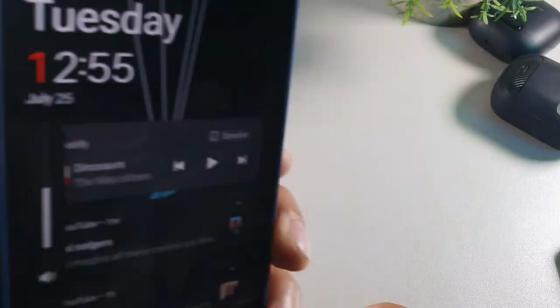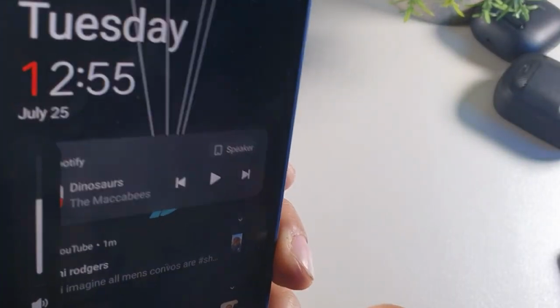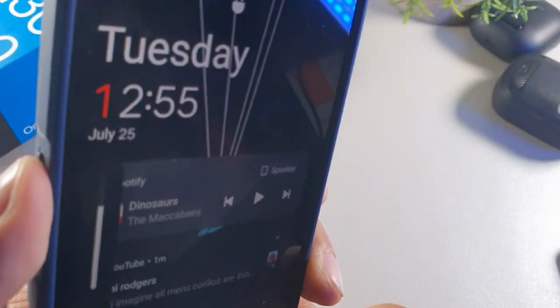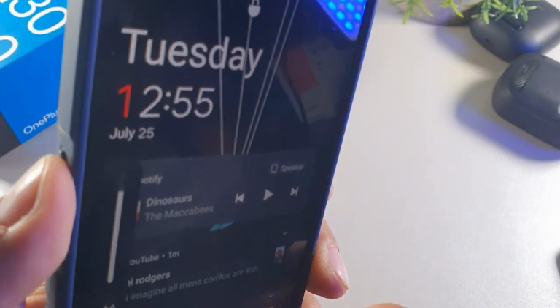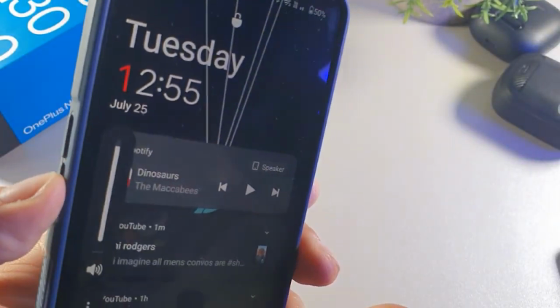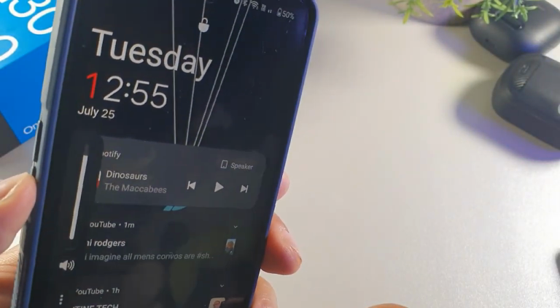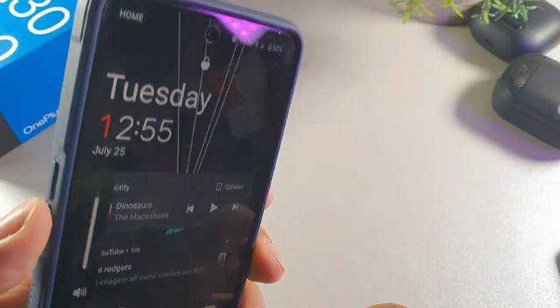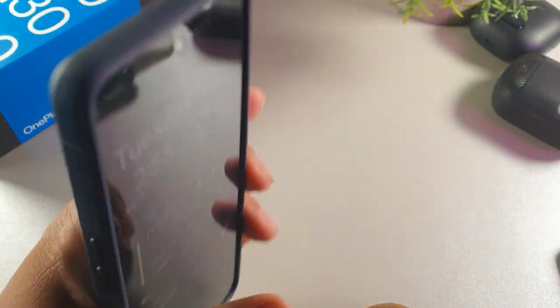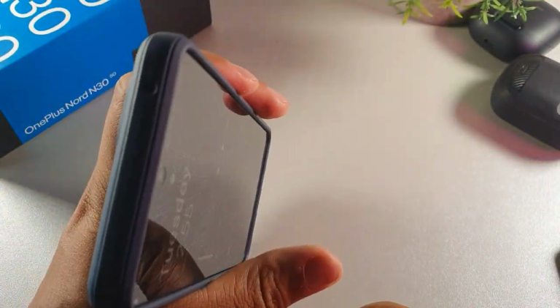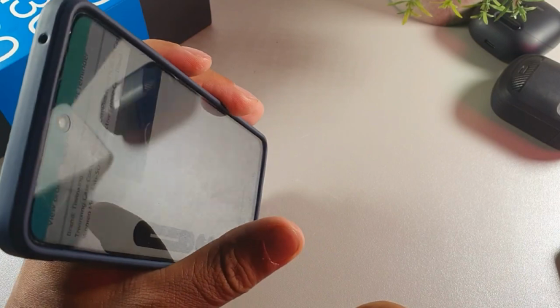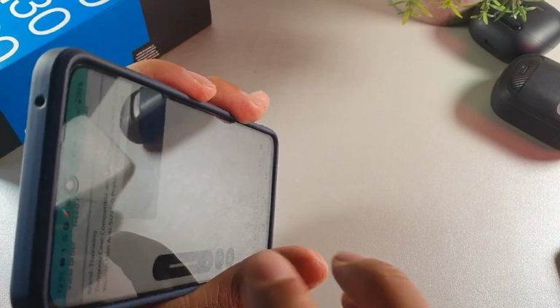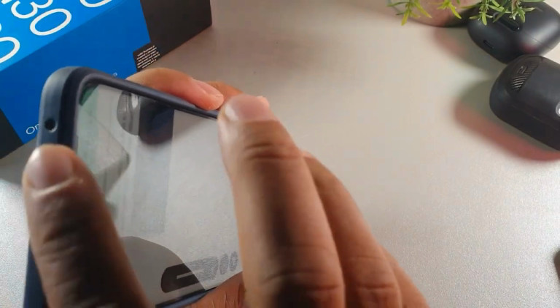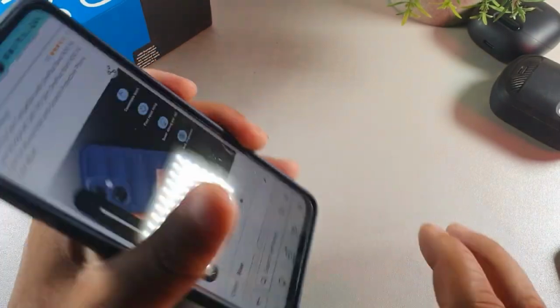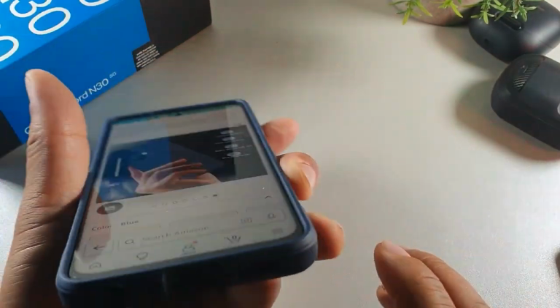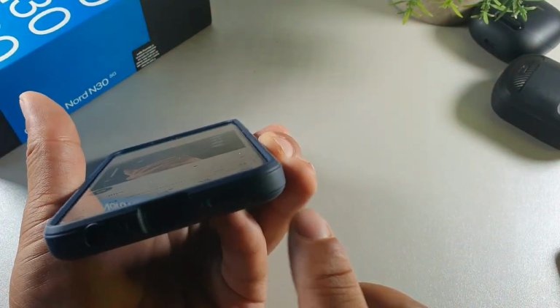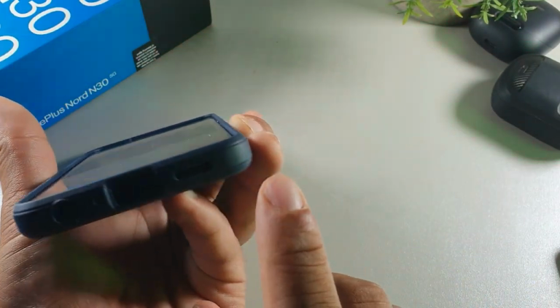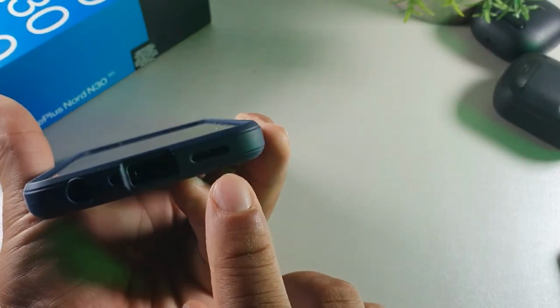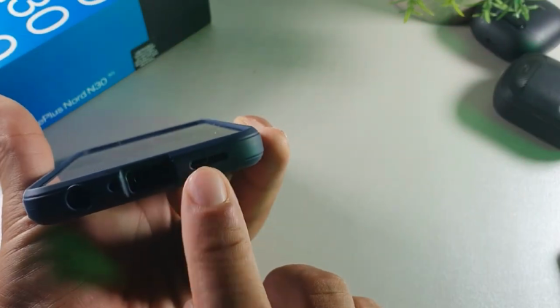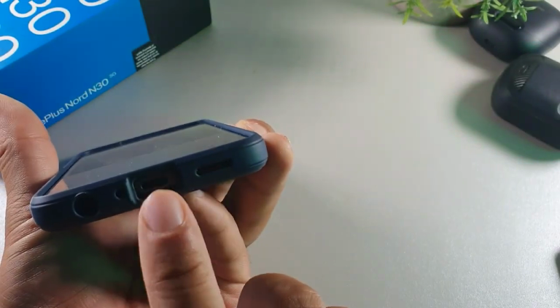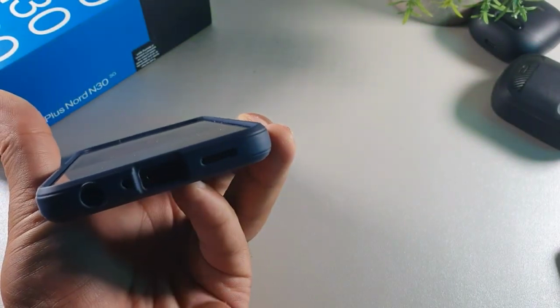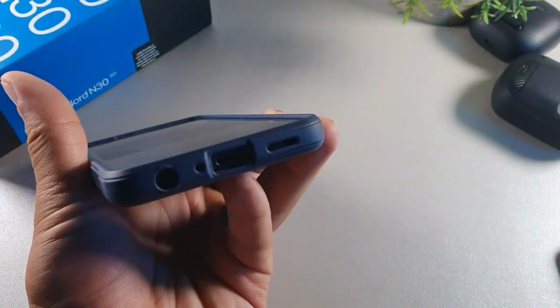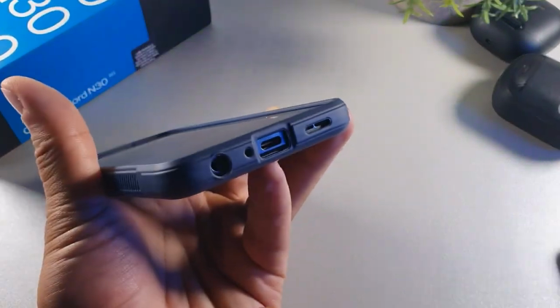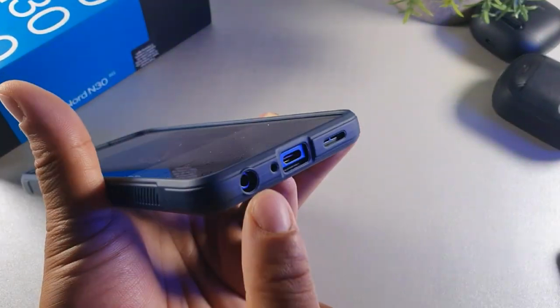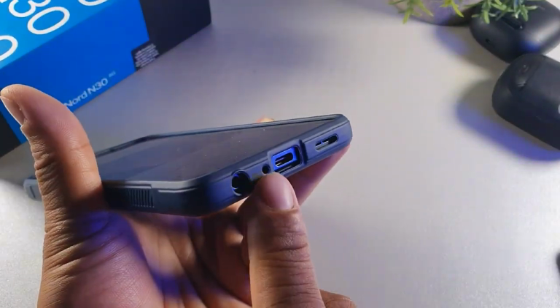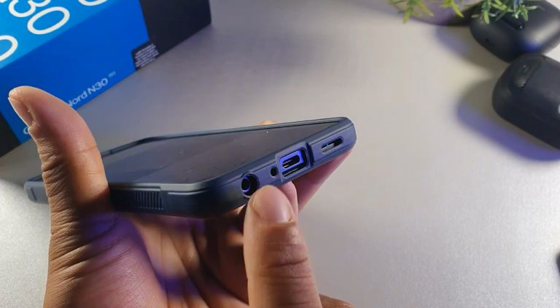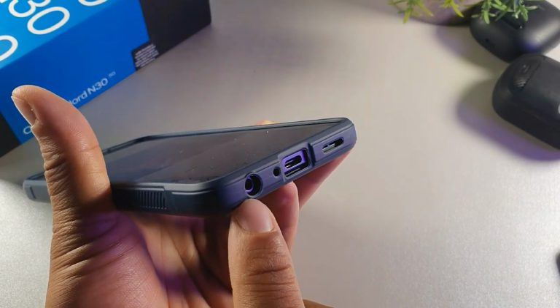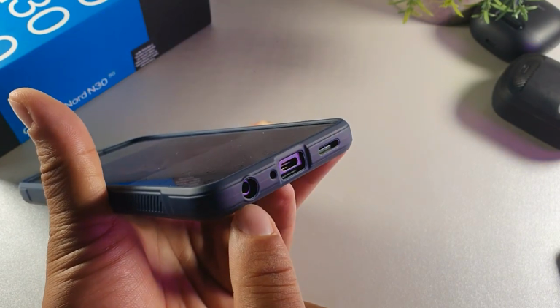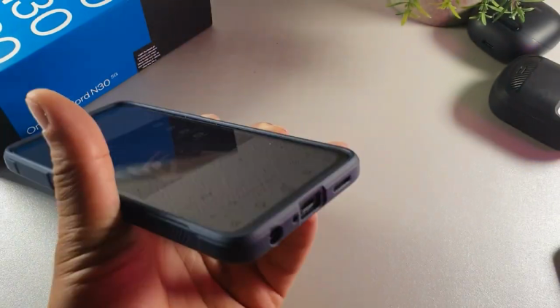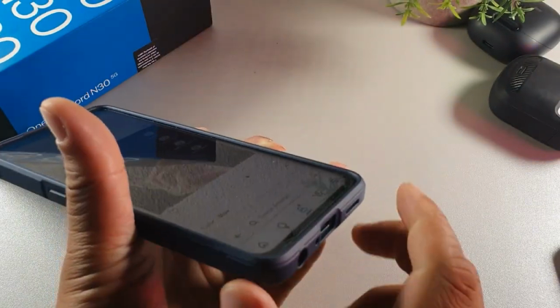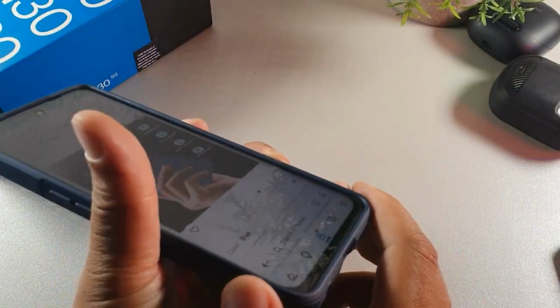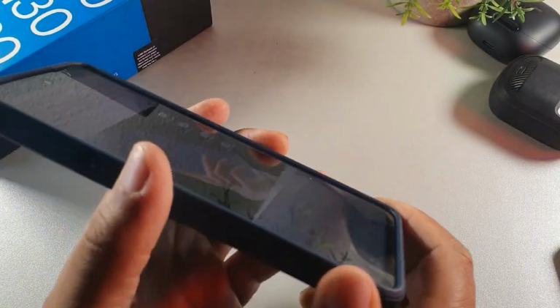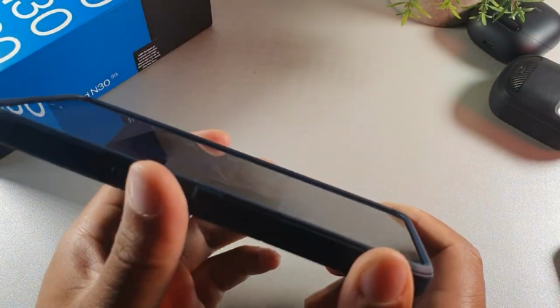The buttons have that click sound when you hit them. And then you also do get your cutout at the top, your speaker cutout, your Type-C cutout, and you also do get your microphone and your 3.5 millimeter cutout.